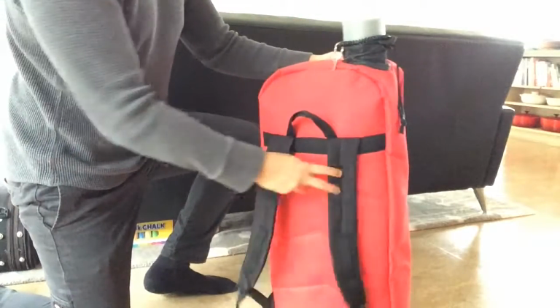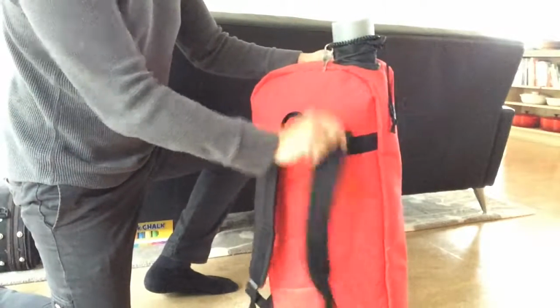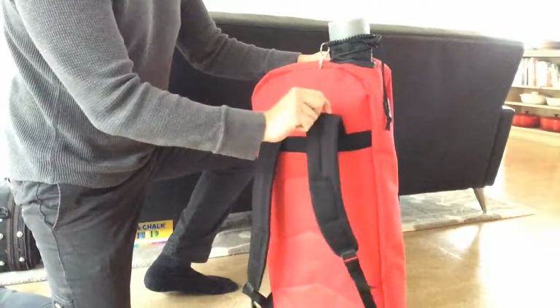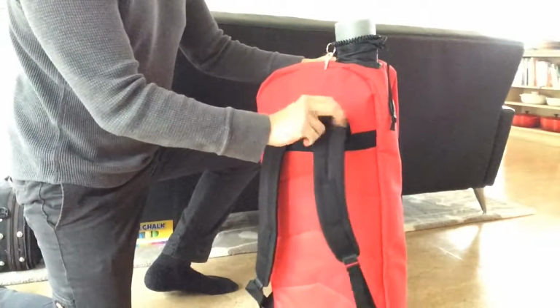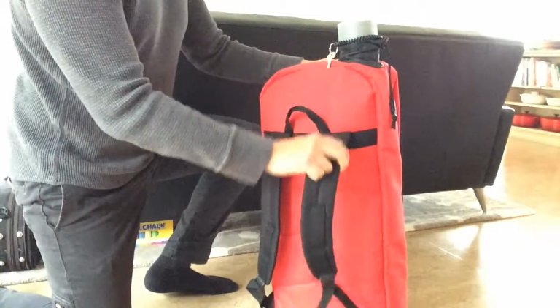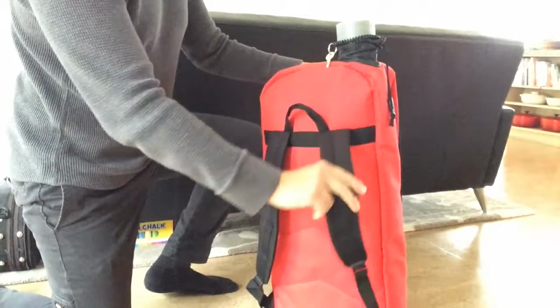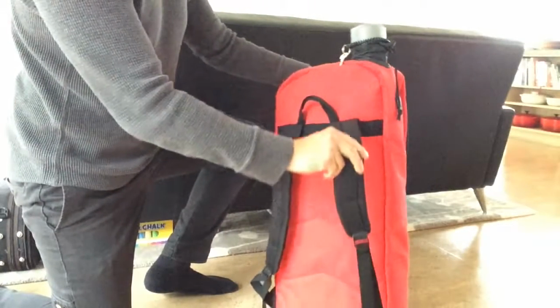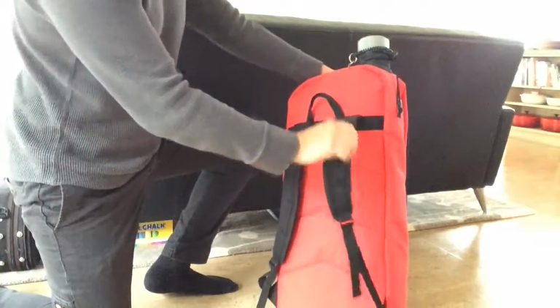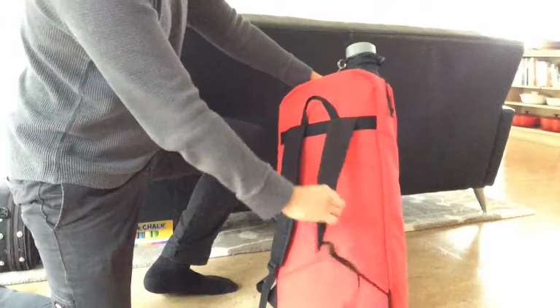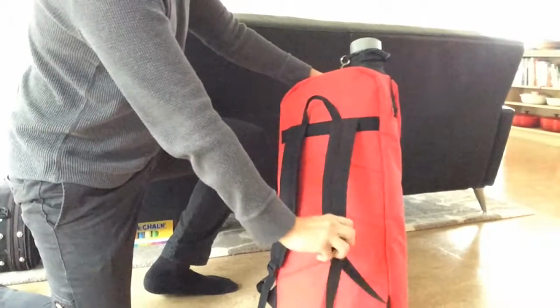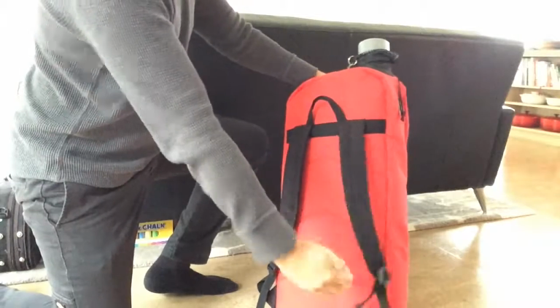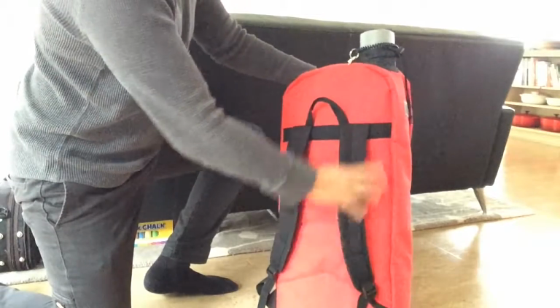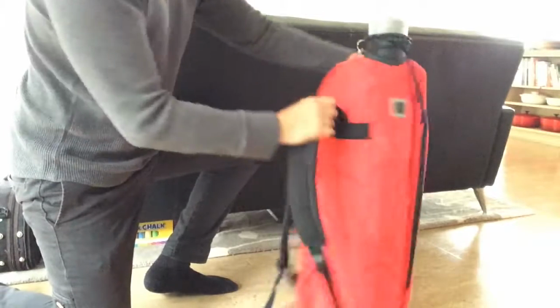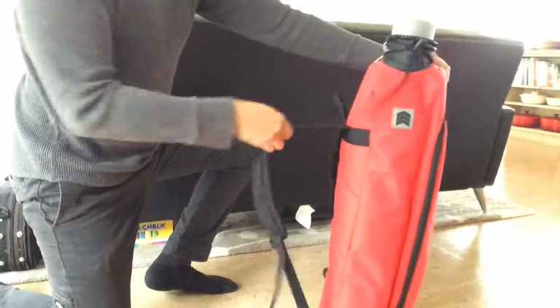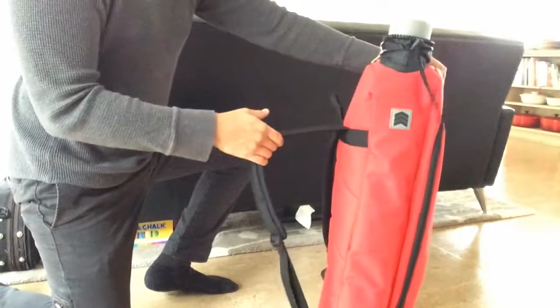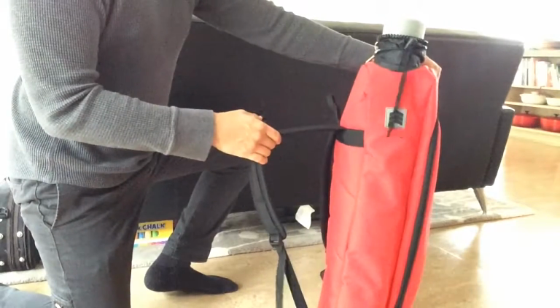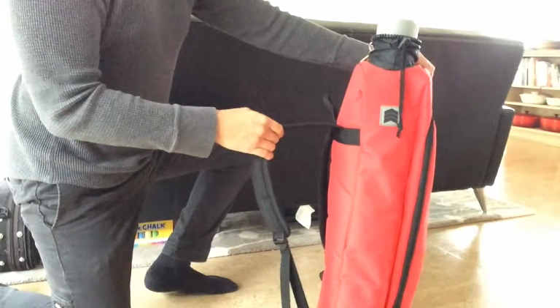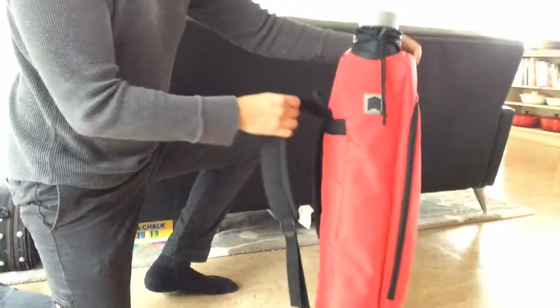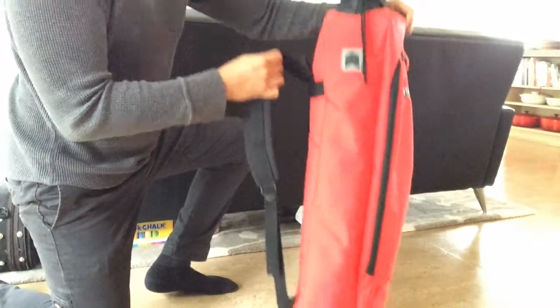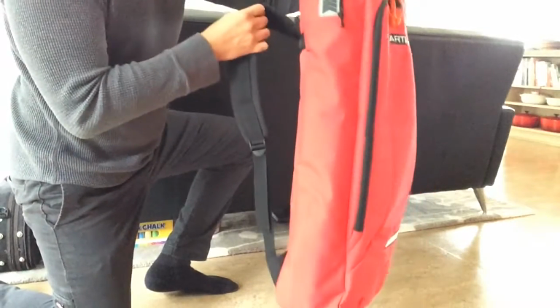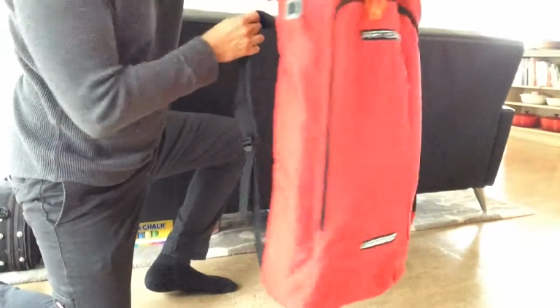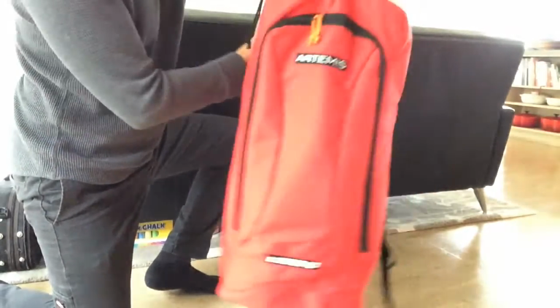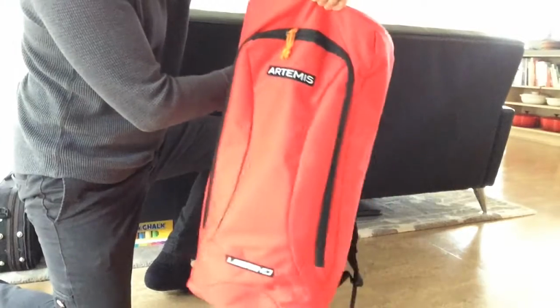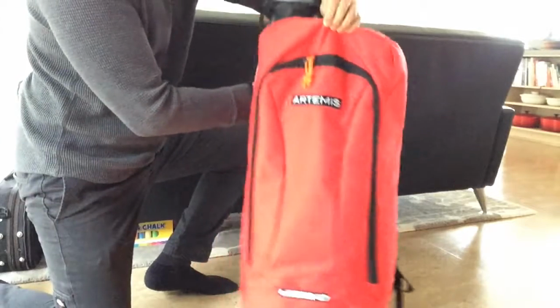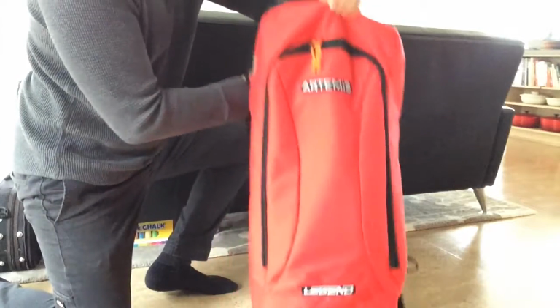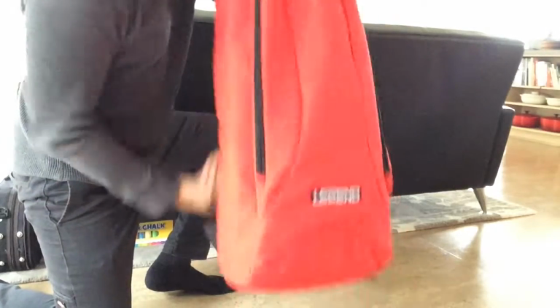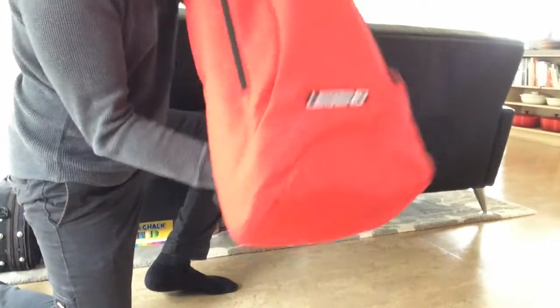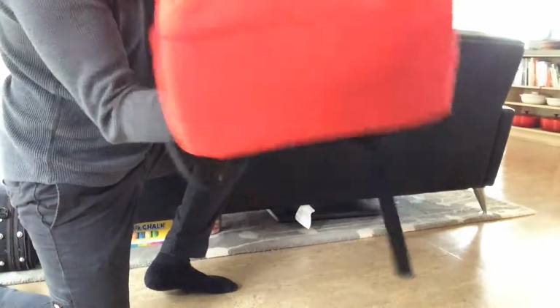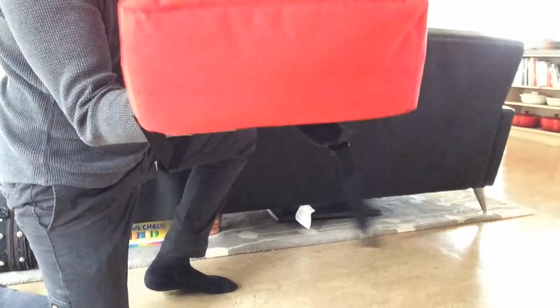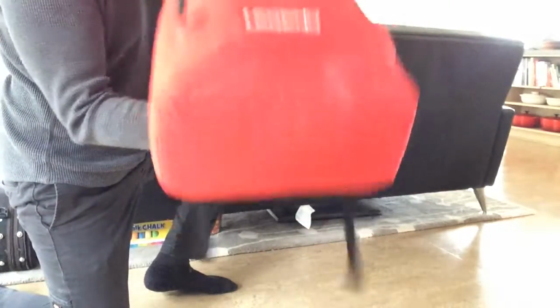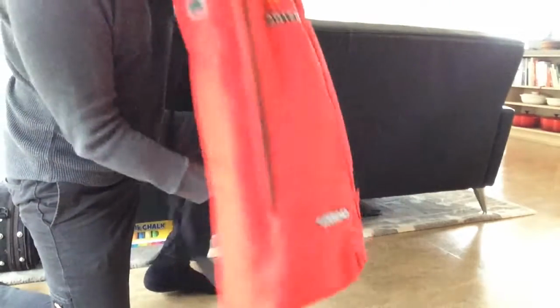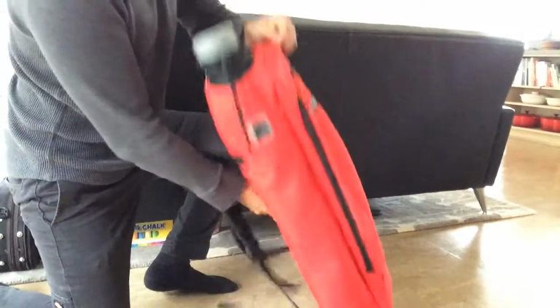One of them has come off at least once or twice because you can see there's not a lot of slack there. And when this thing is full, I'm showing you there's not much room — and I'm an average size guy — but otherwise it's built really well.